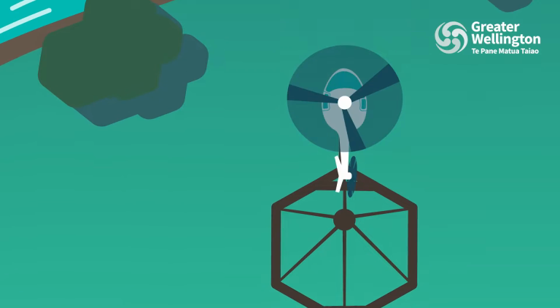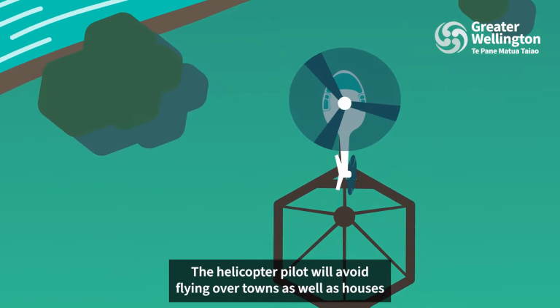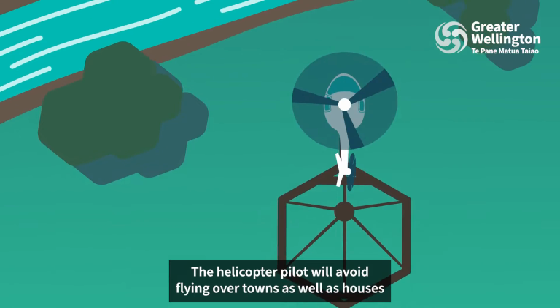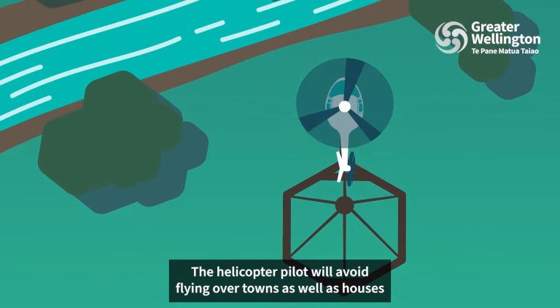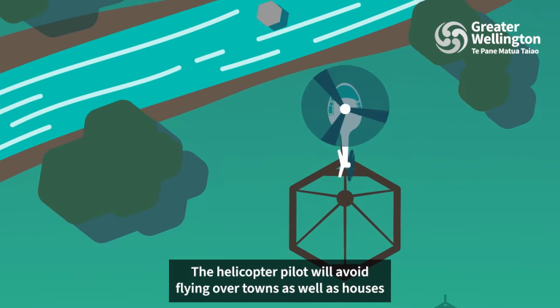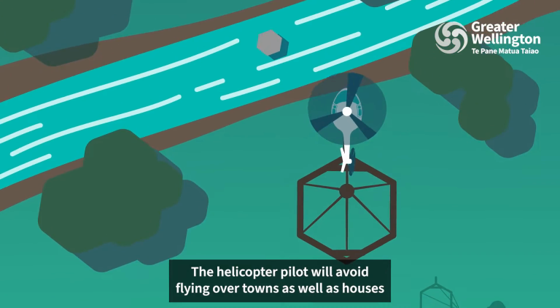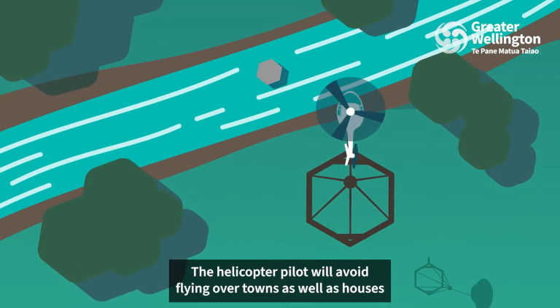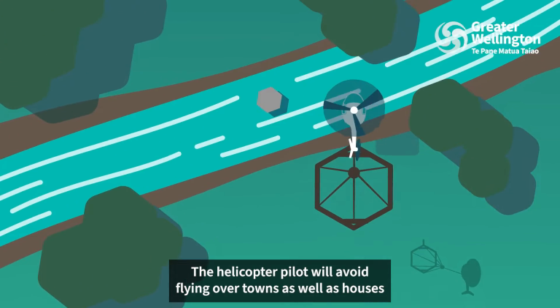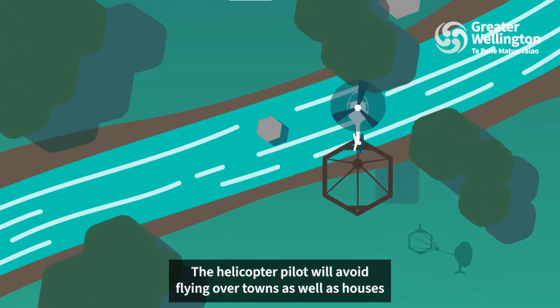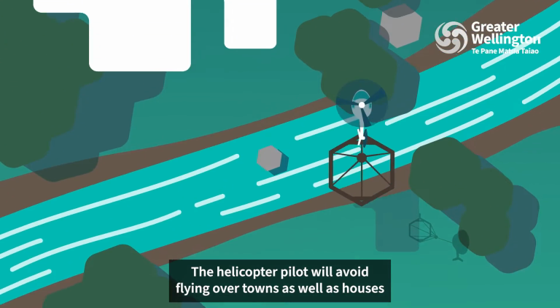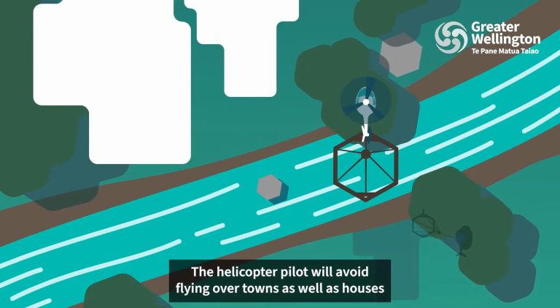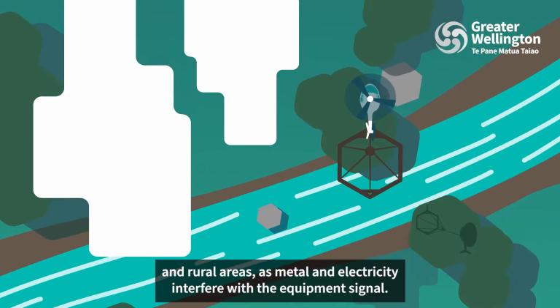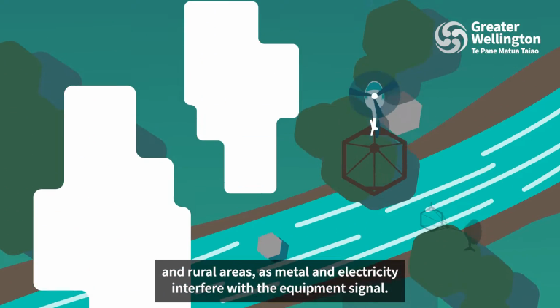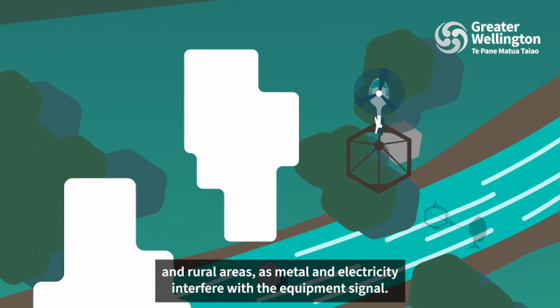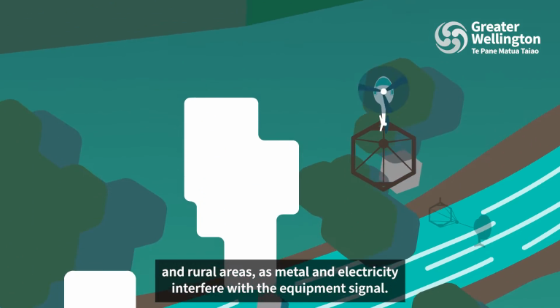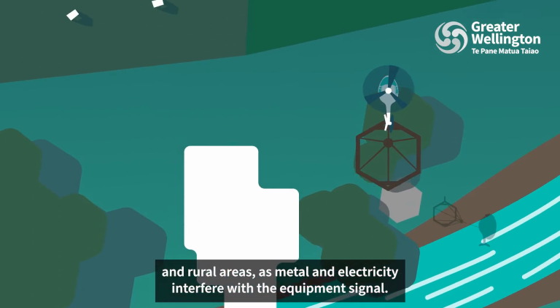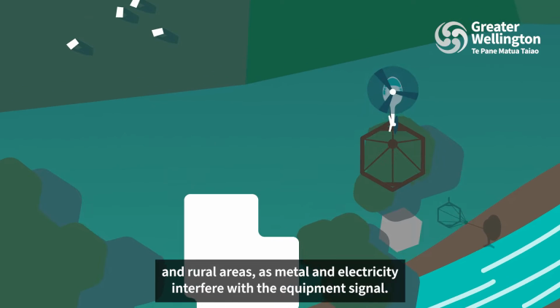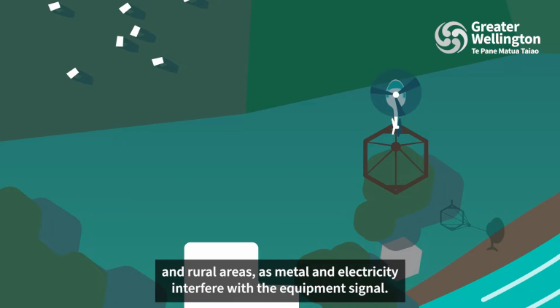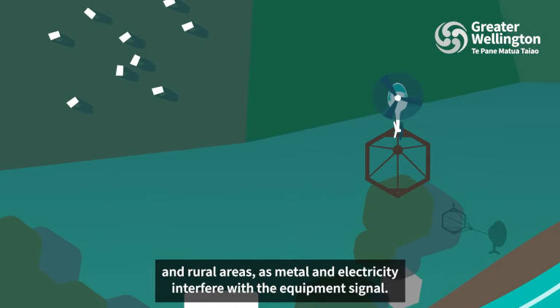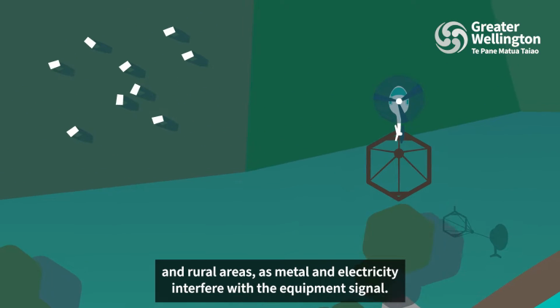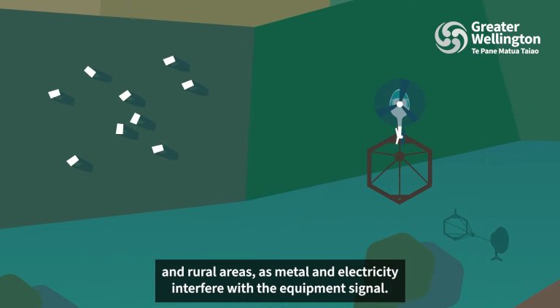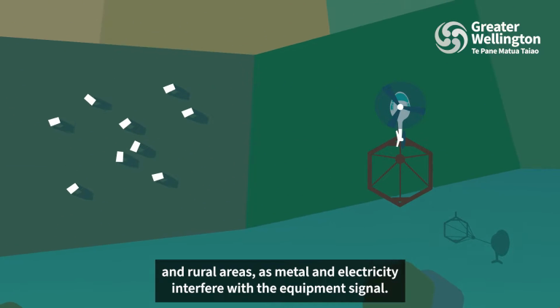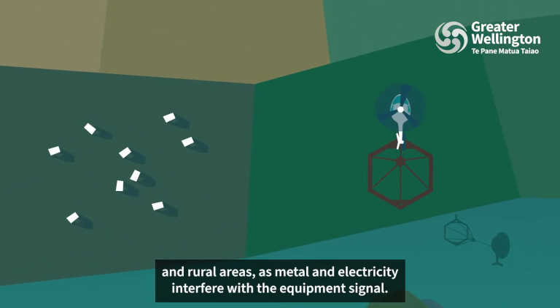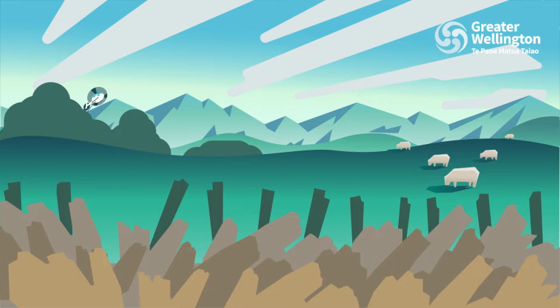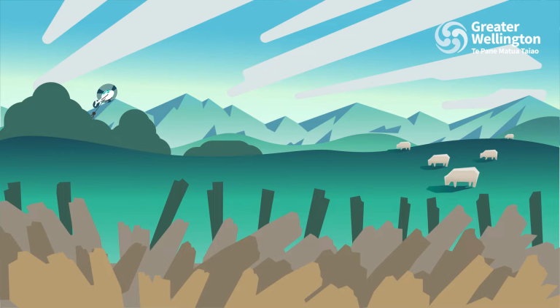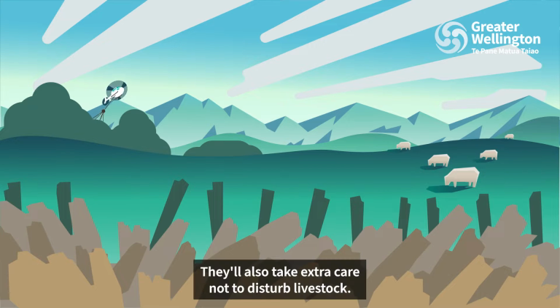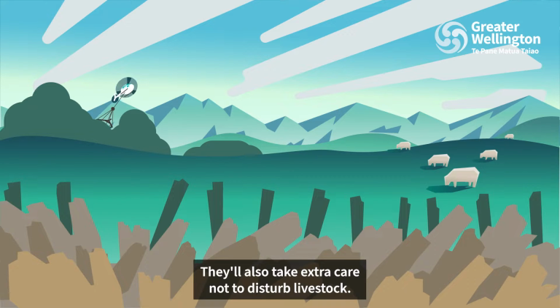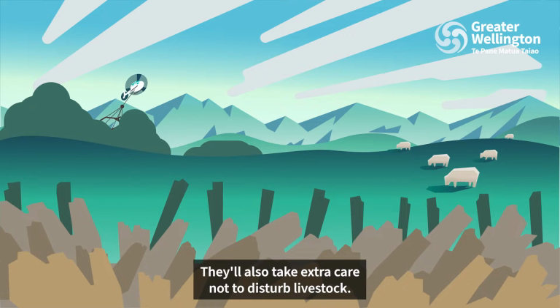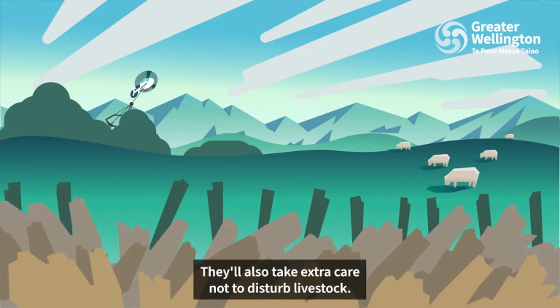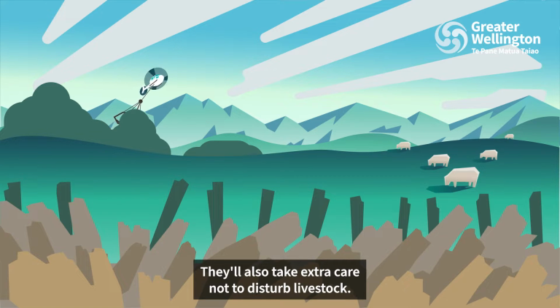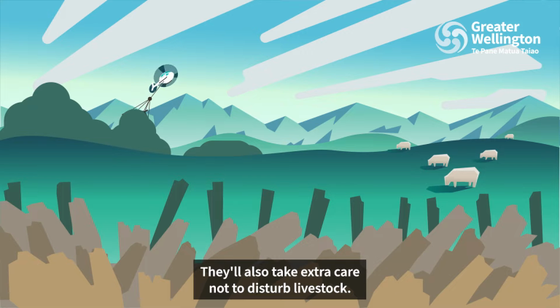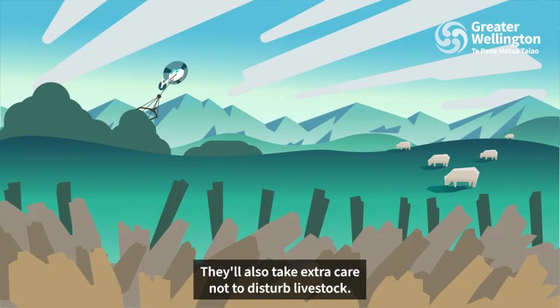The helicopter pilot will avoid flying over towns as well as houses in rural areas, as metal and electricity interfere with the equipment's signal. They'll also take extra care not to disturb livestock.